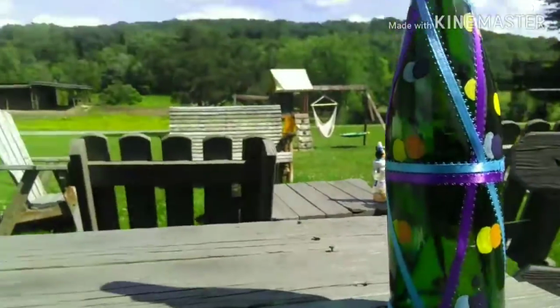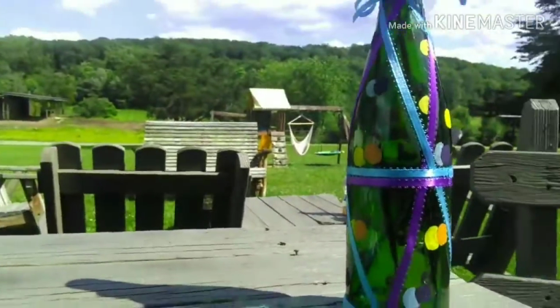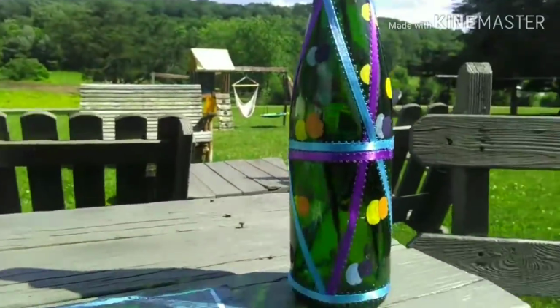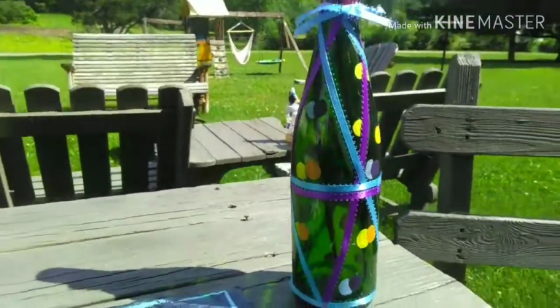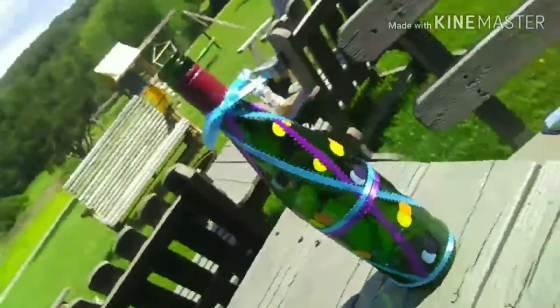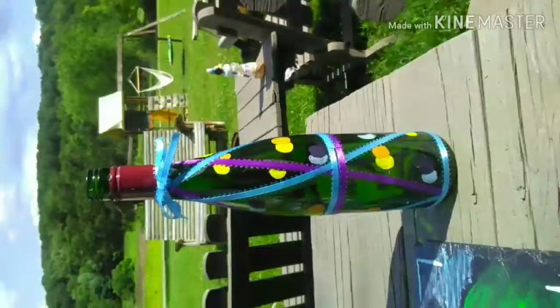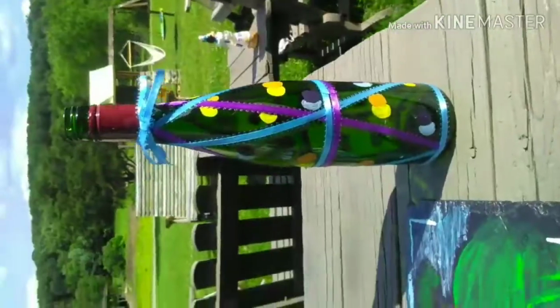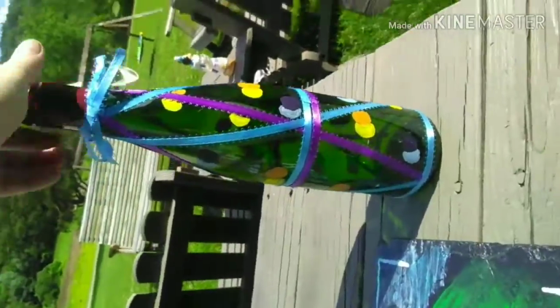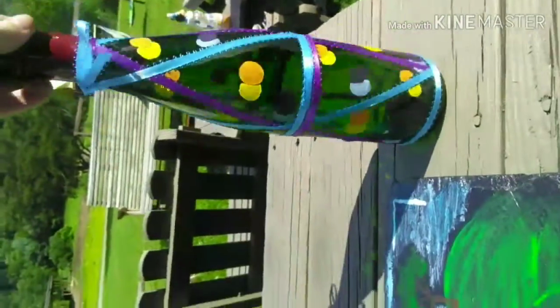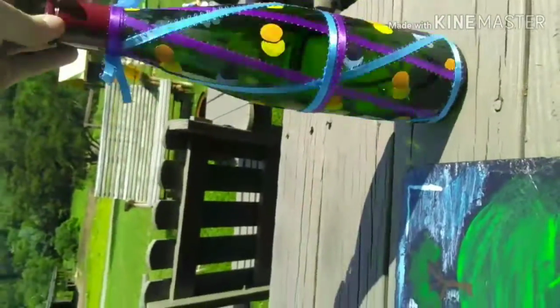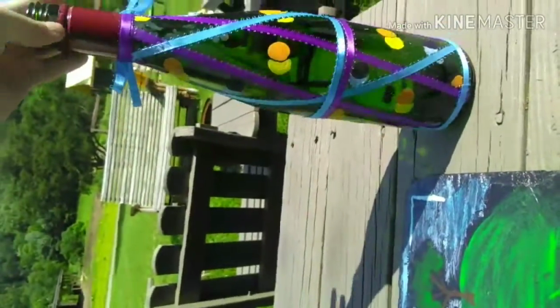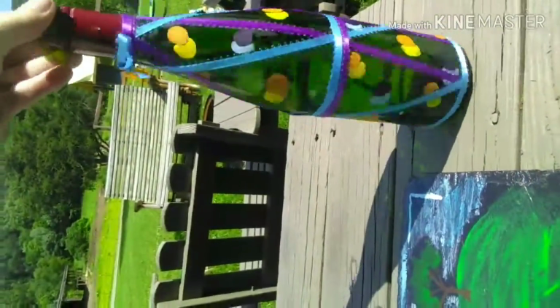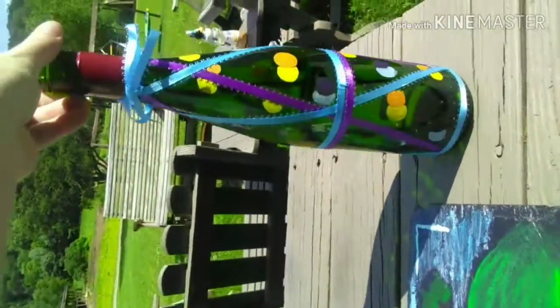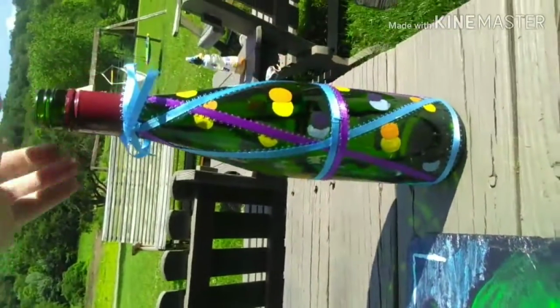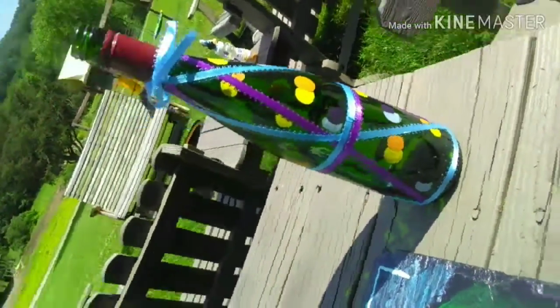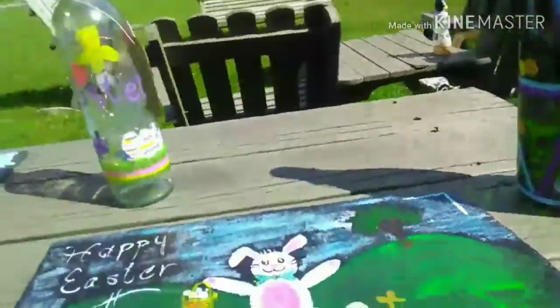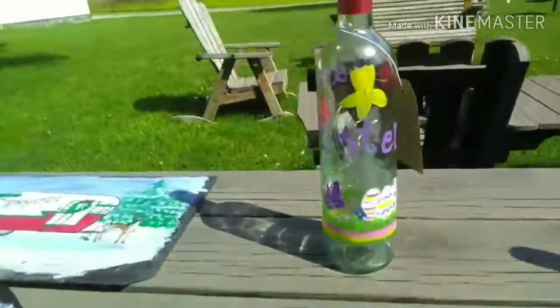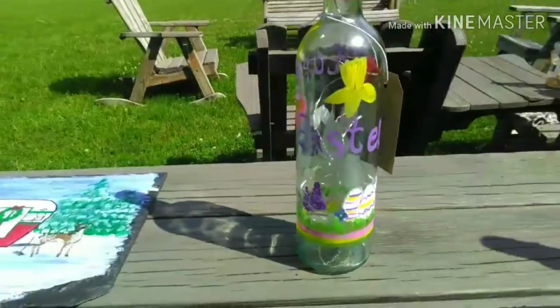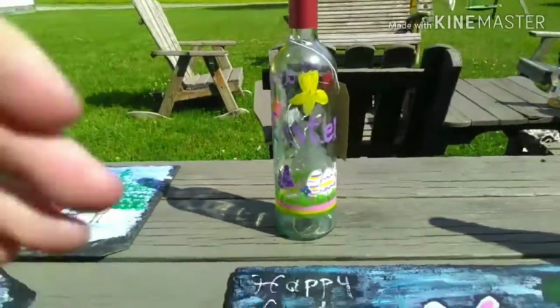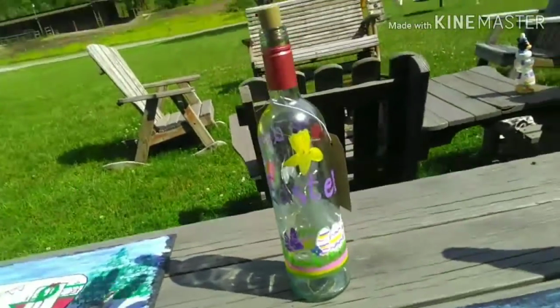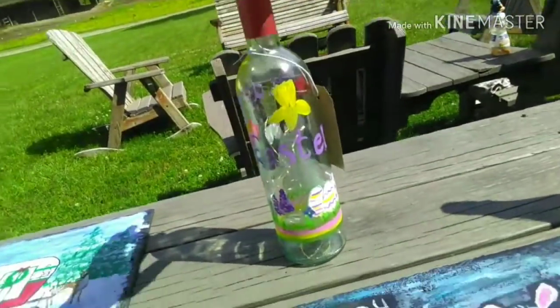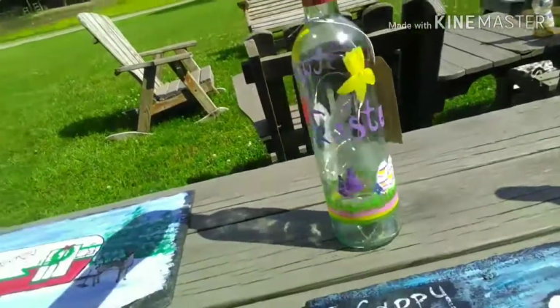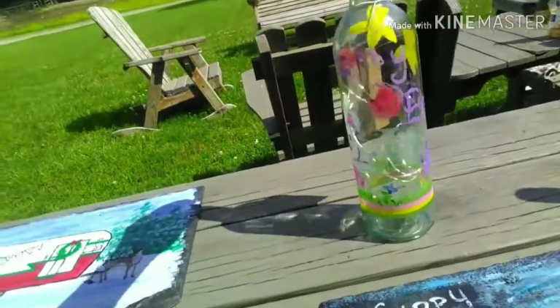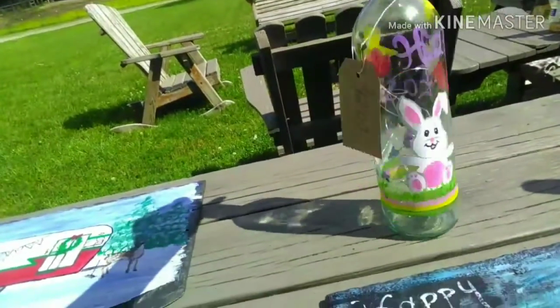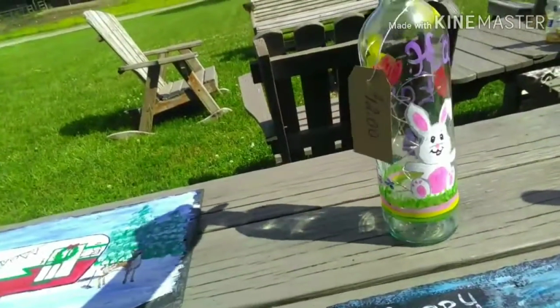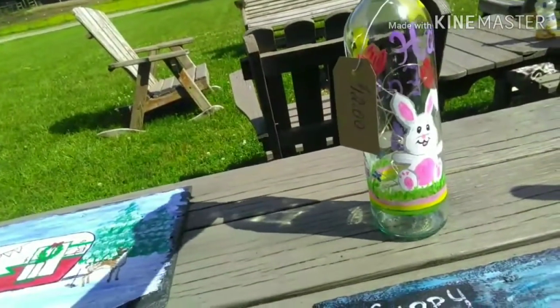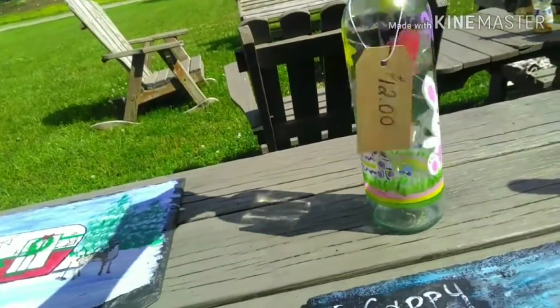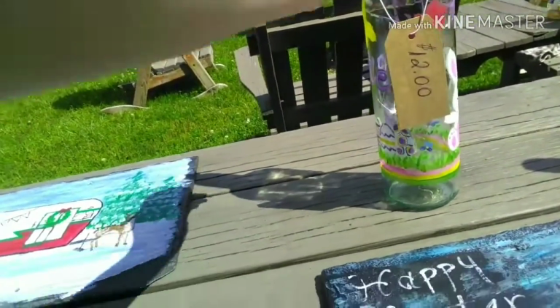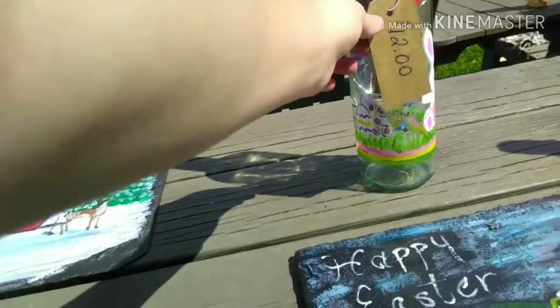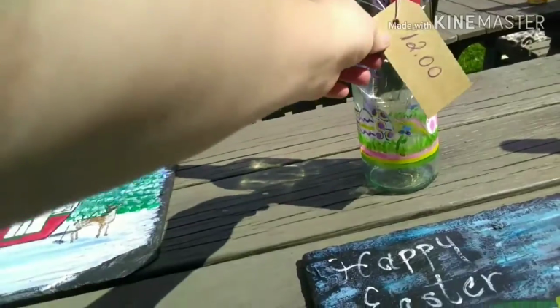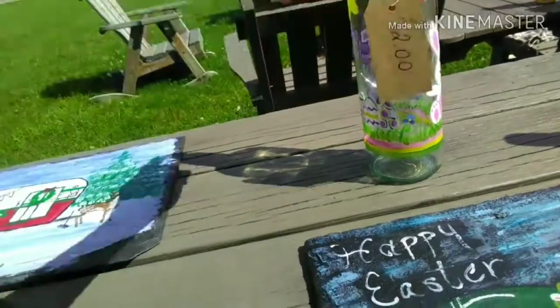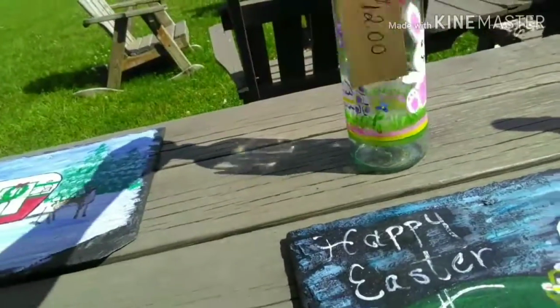This one isn't fully Easter-themed but it does have egg-looking things on it and the ribbons and the color scheme I think just fits. Then this one is obviously Easter as it says Happy Easter across it and has a little bunny. All bottles are $12.